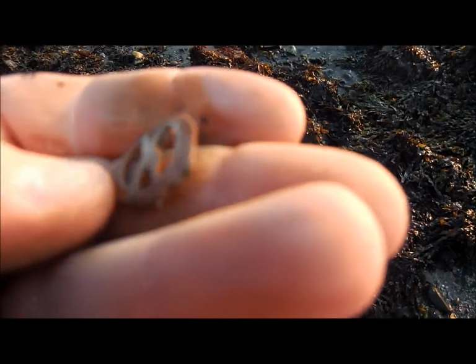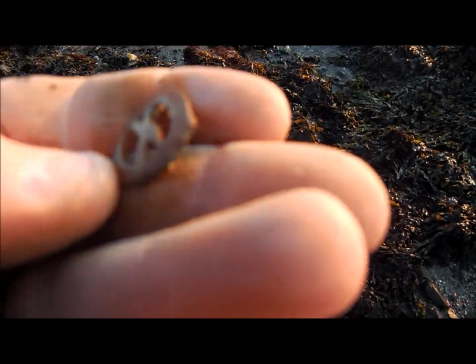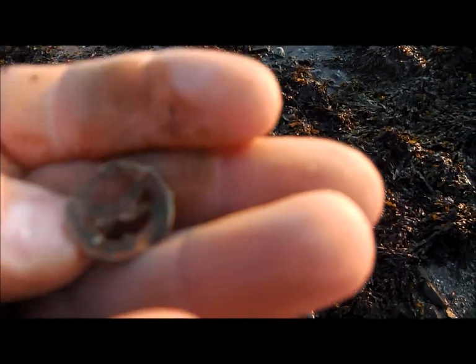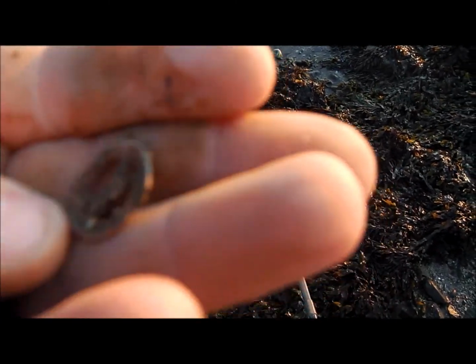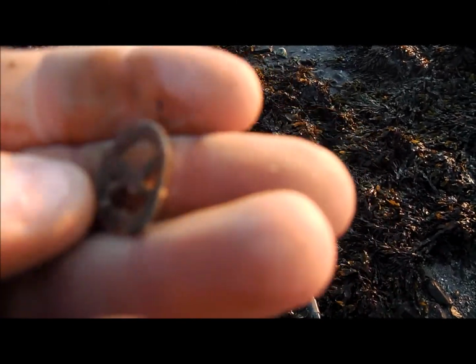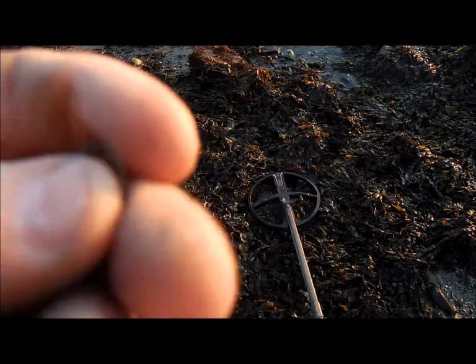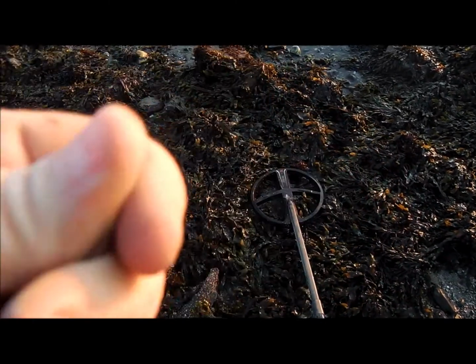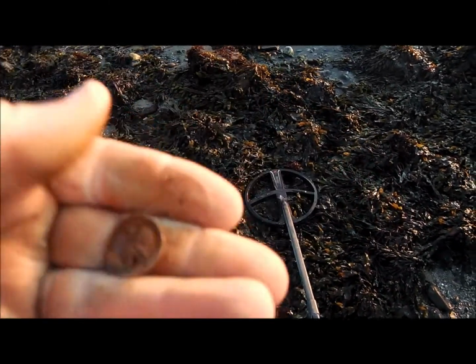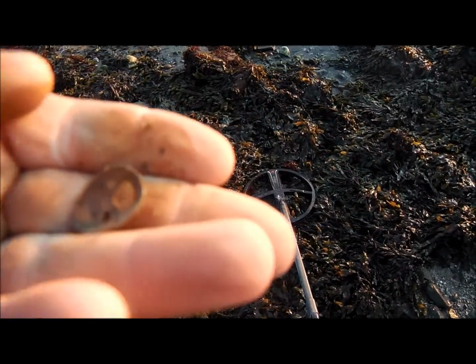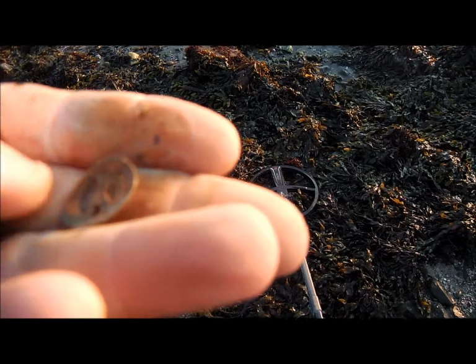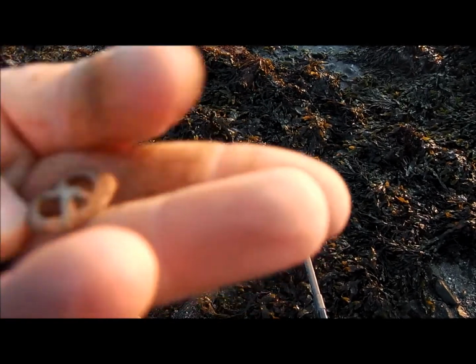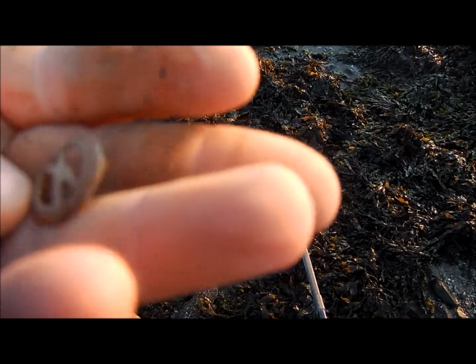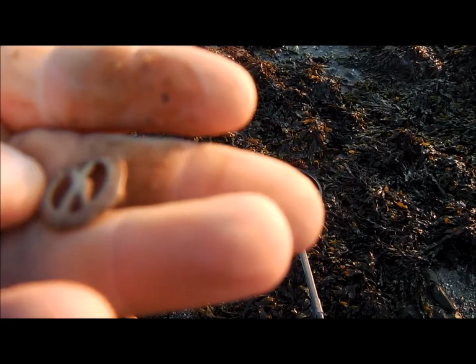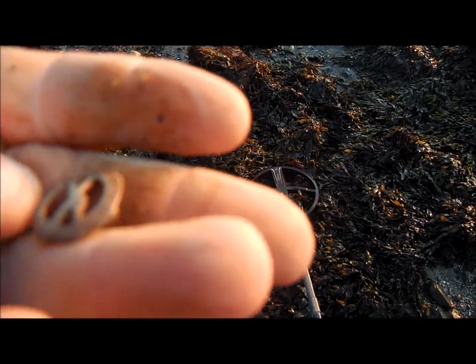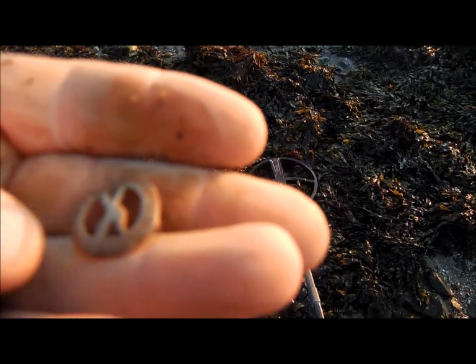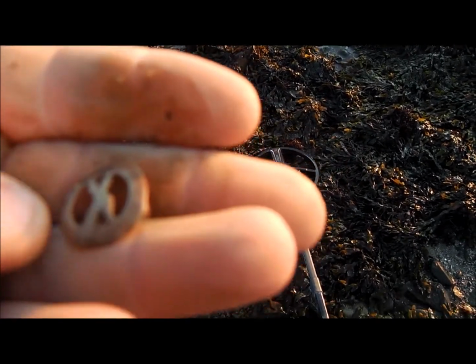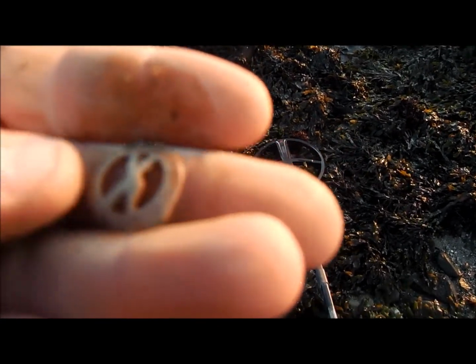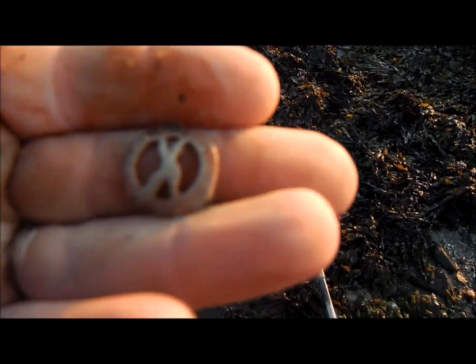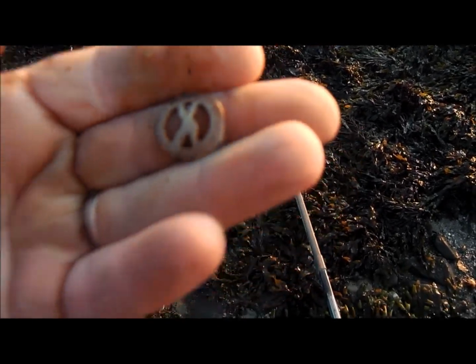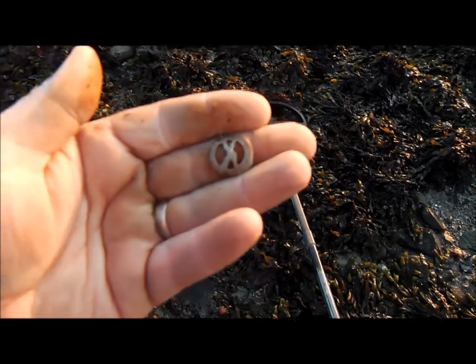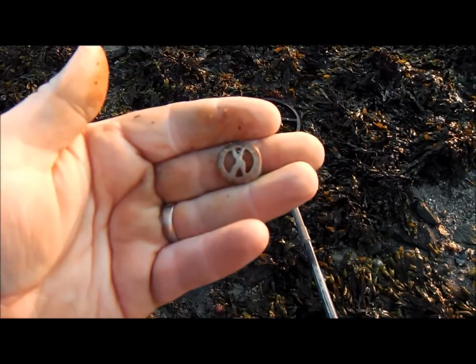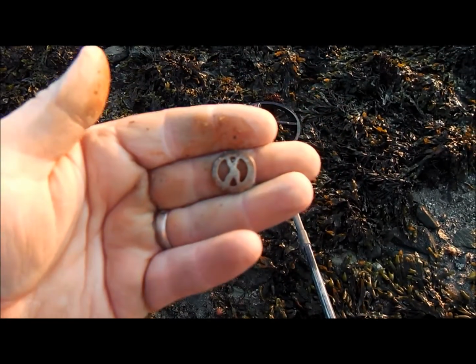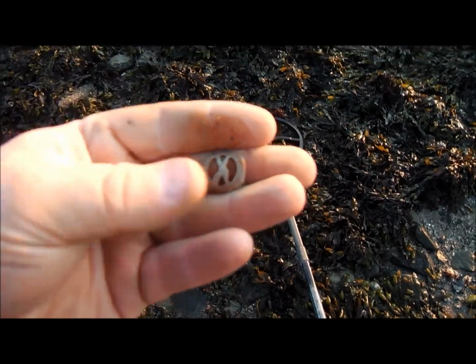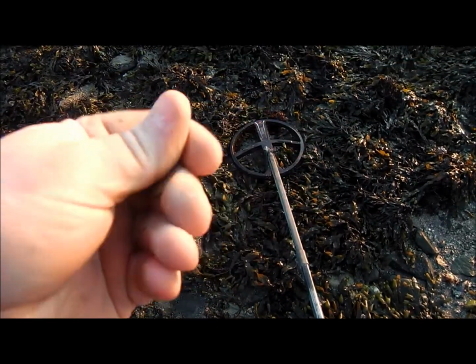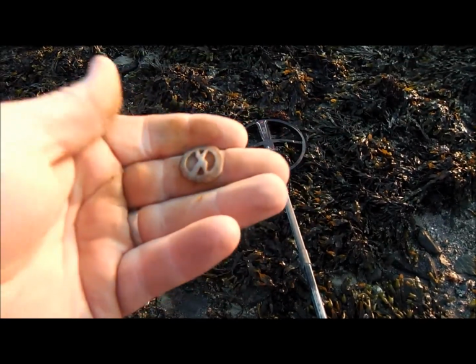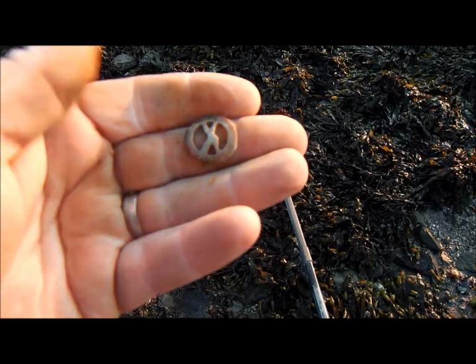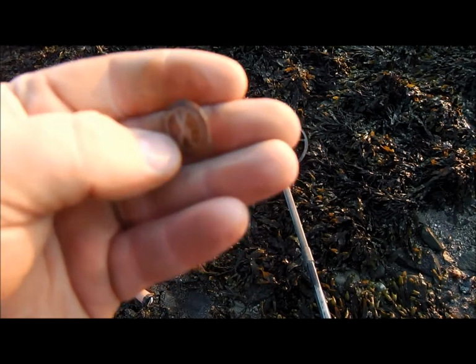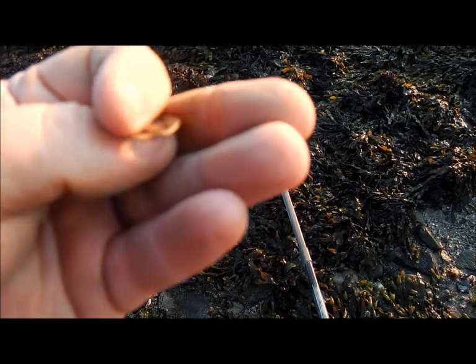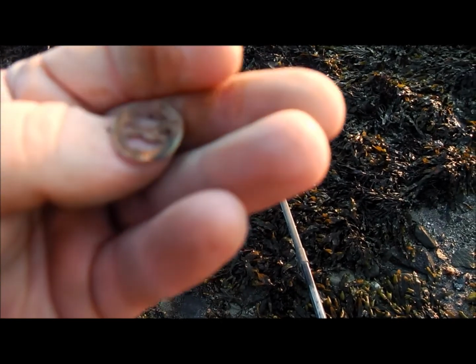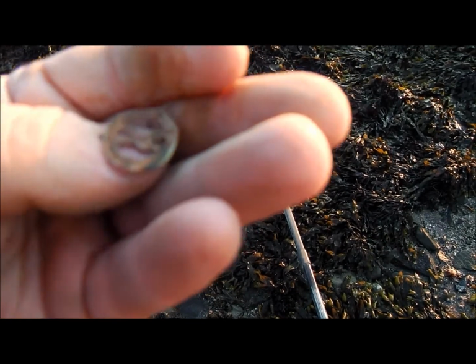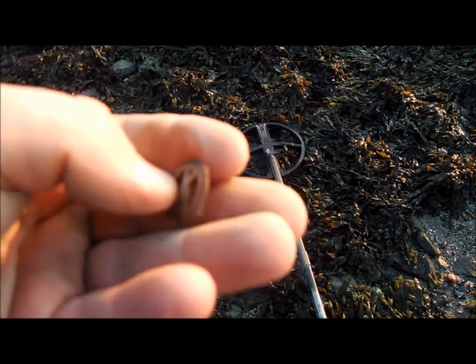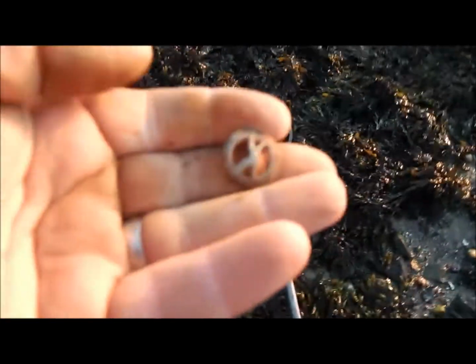No idea what that is — part of a badge perhaps. Silver, I don't know. I'll get it cleaned up and let you know in the round up.